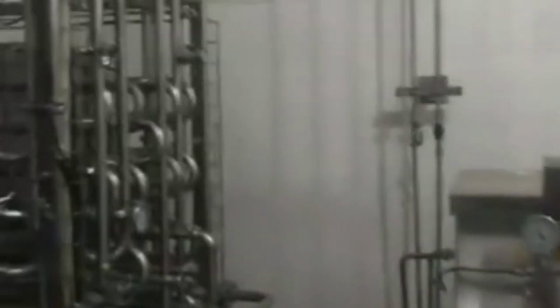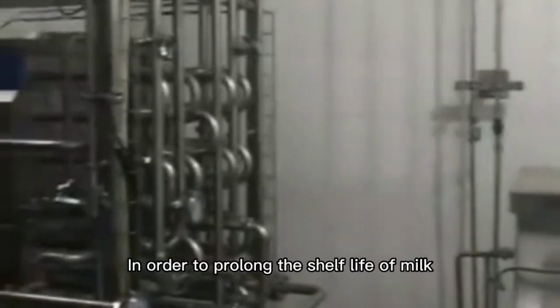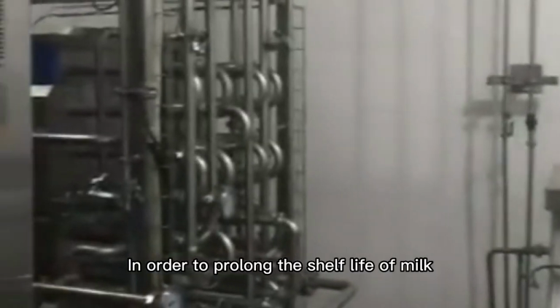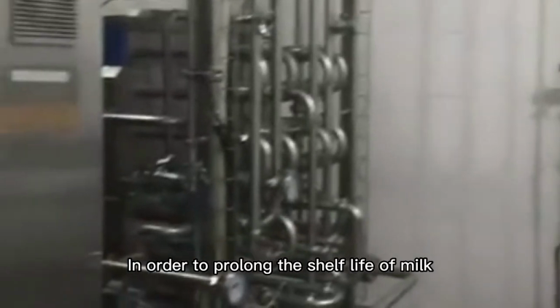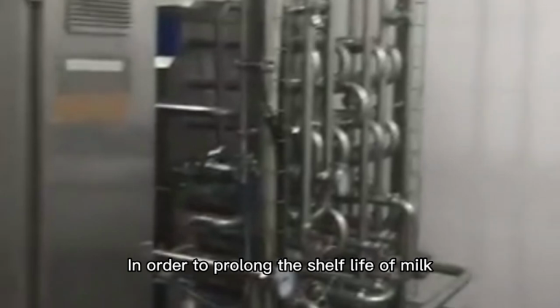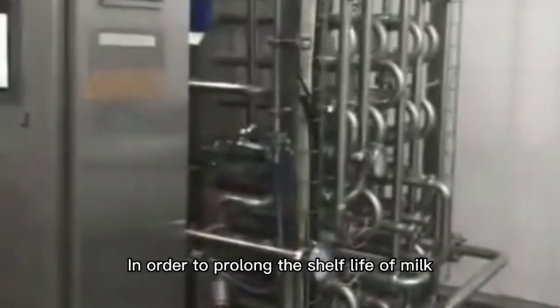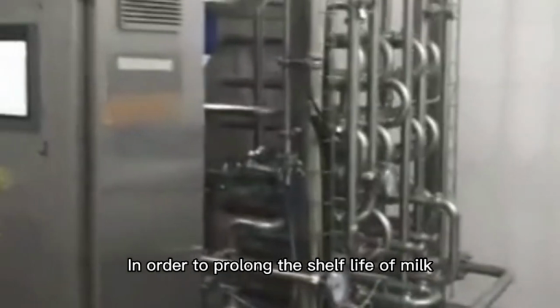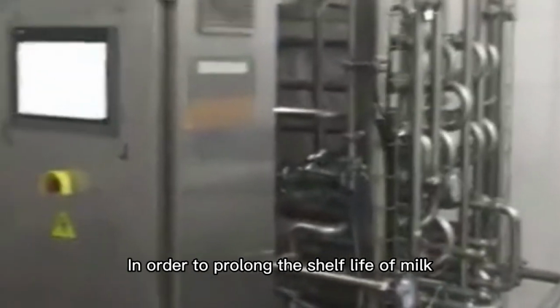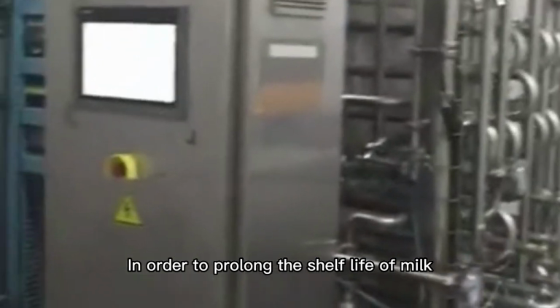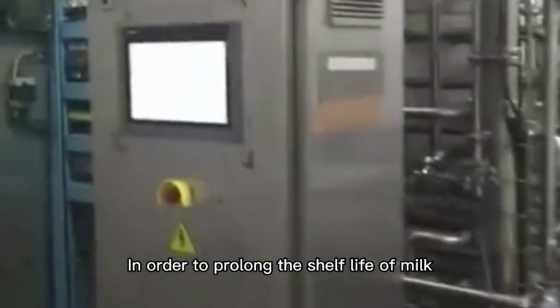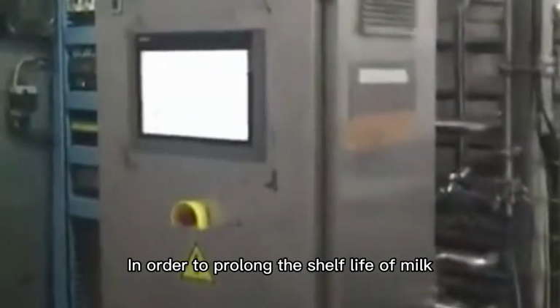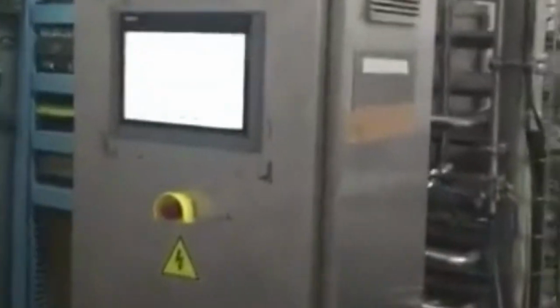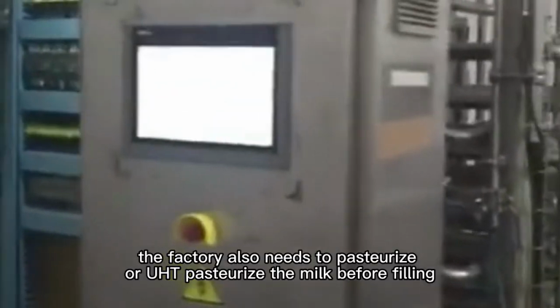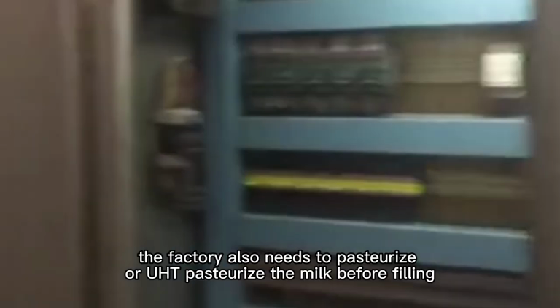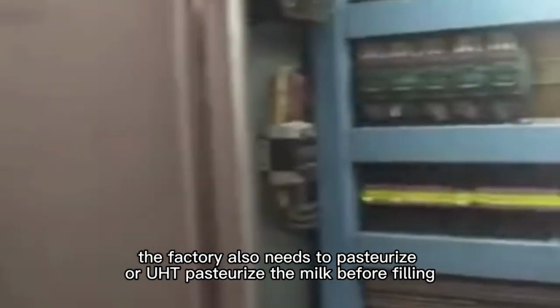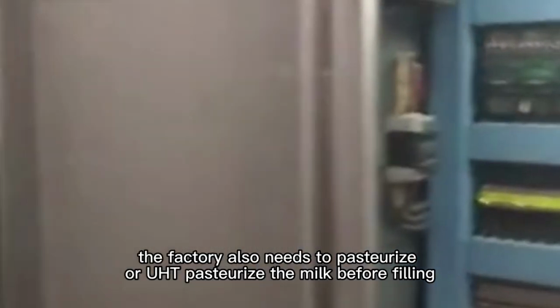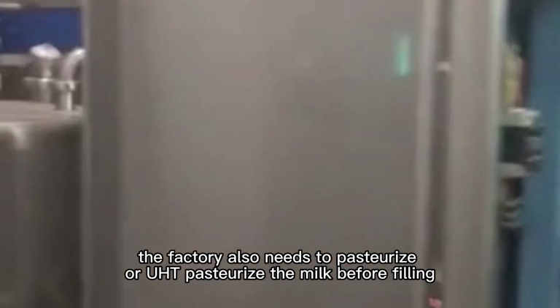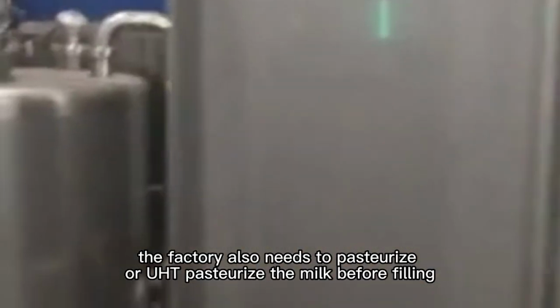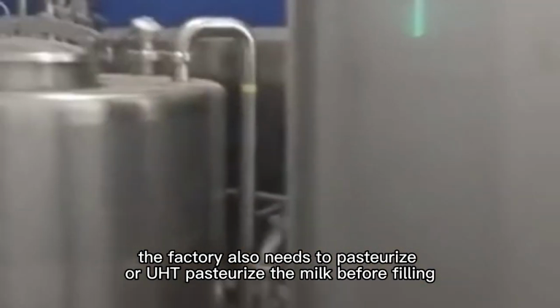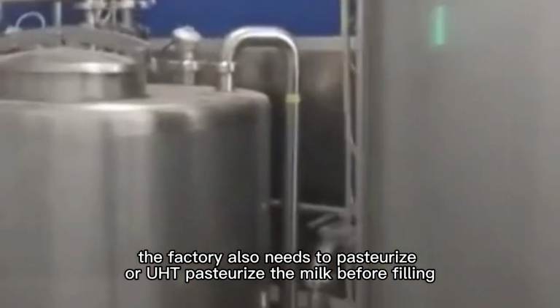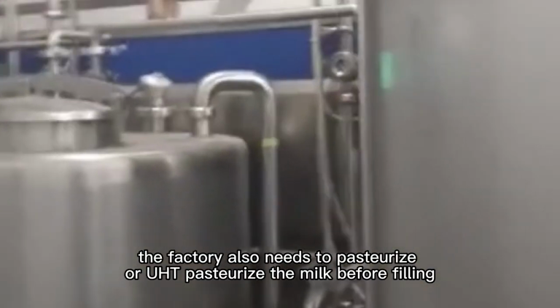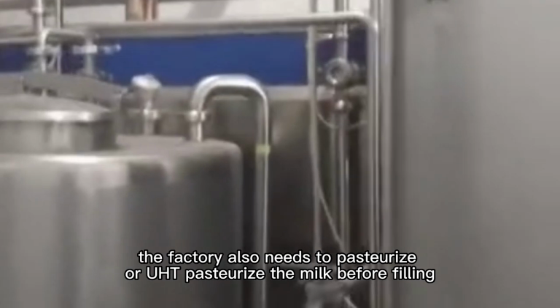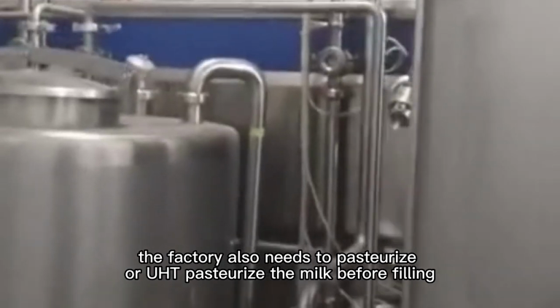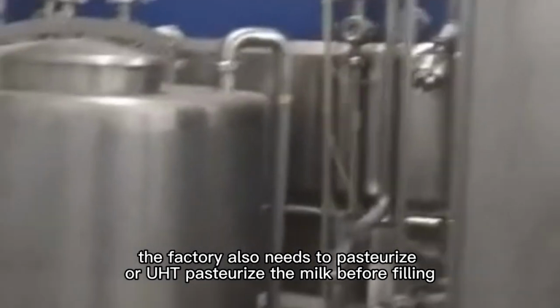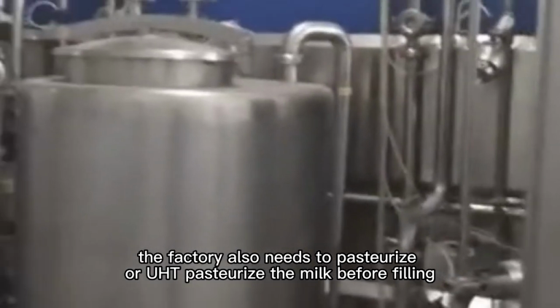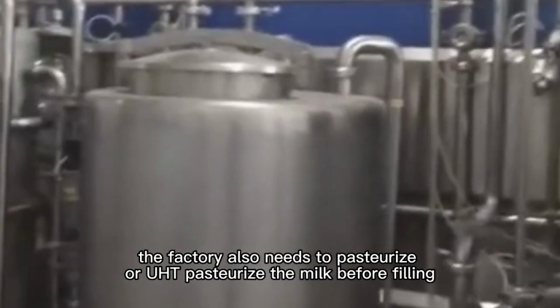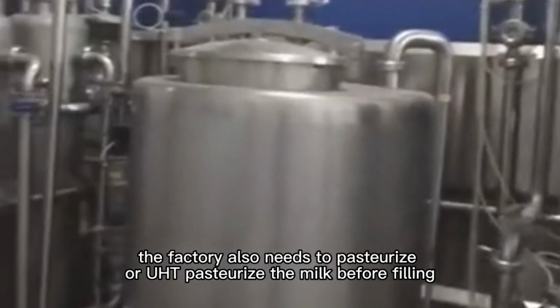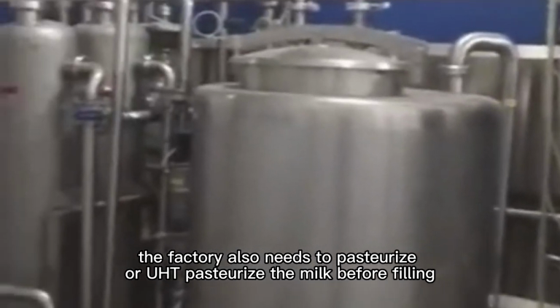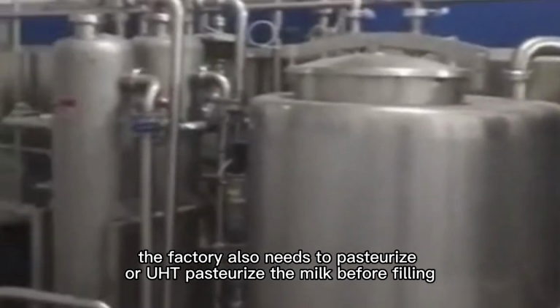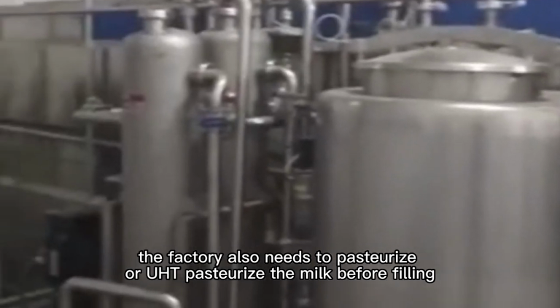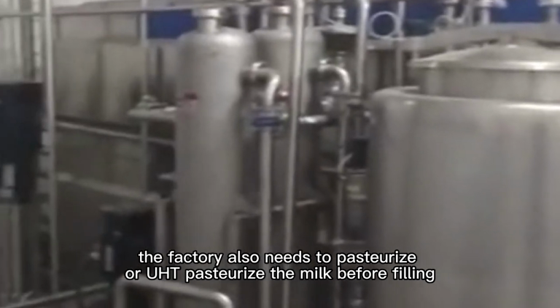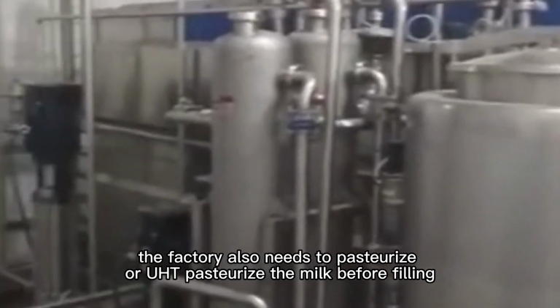In order to prolong the shelf life of milk, the factory also needs to pasteurize. UHT pasteurization is applied to the milk before filling.